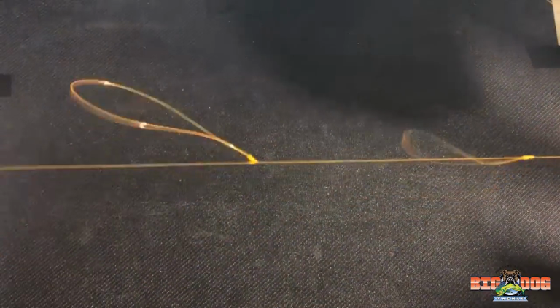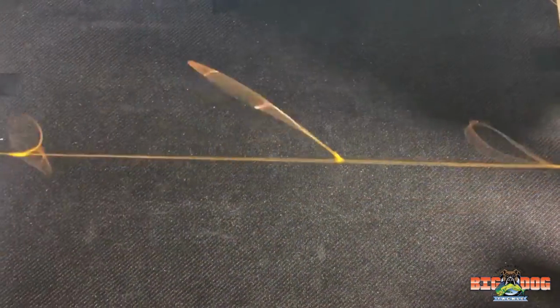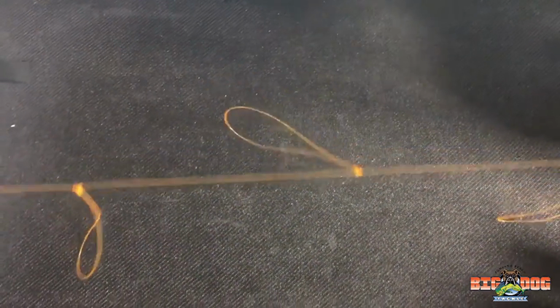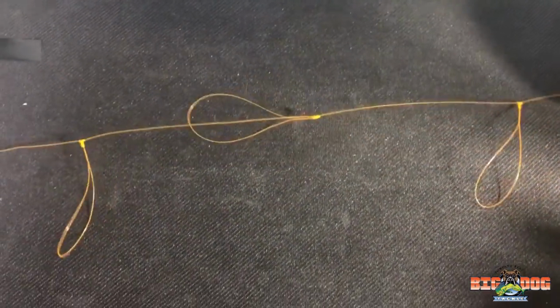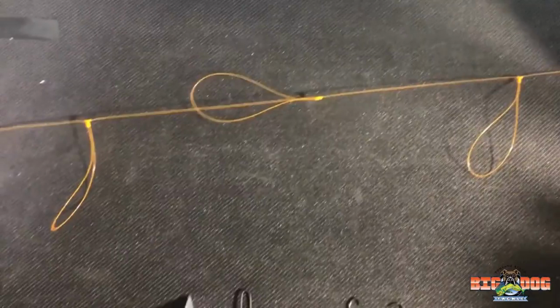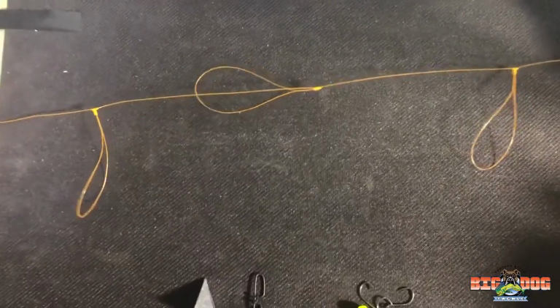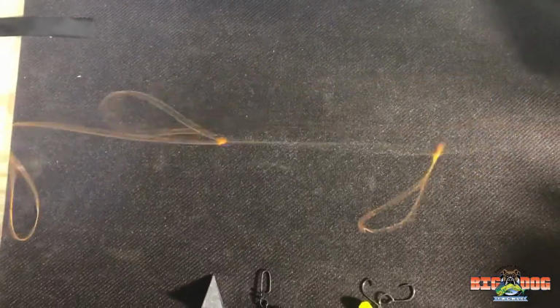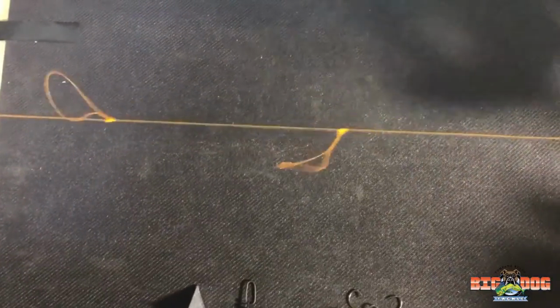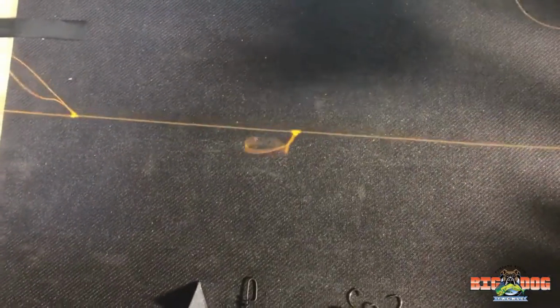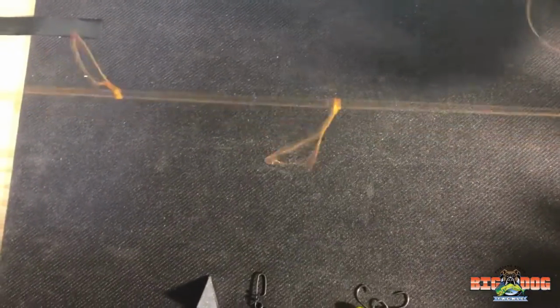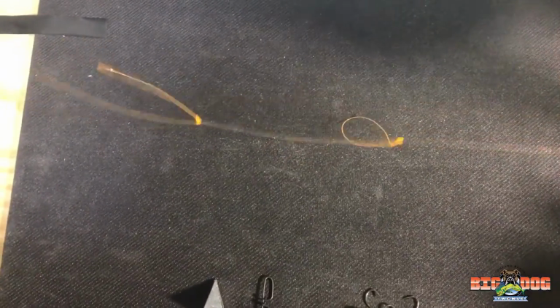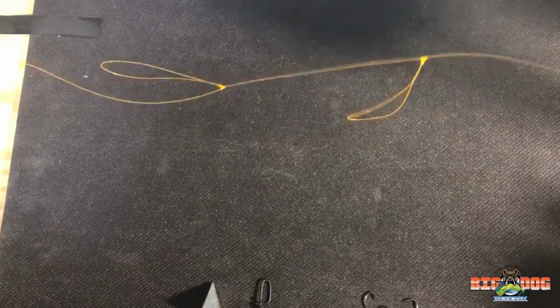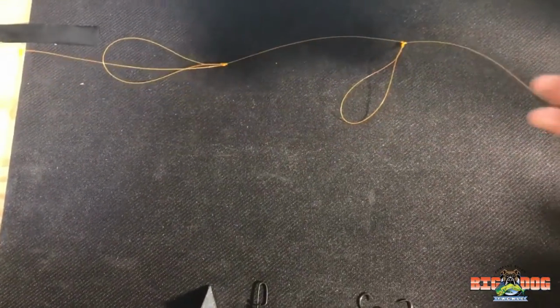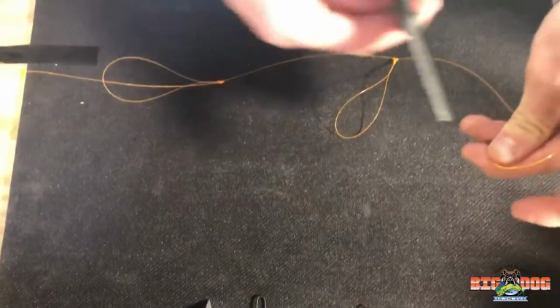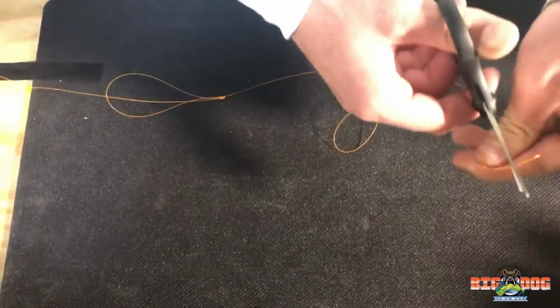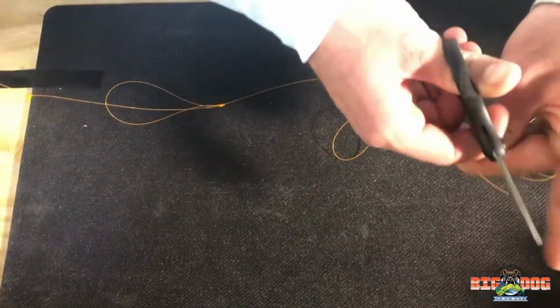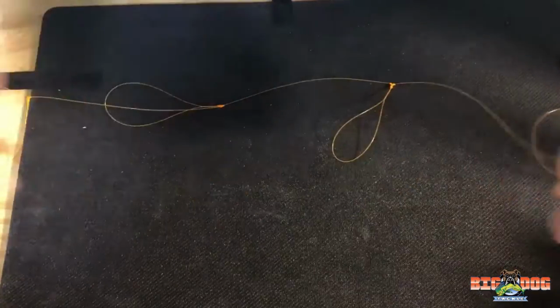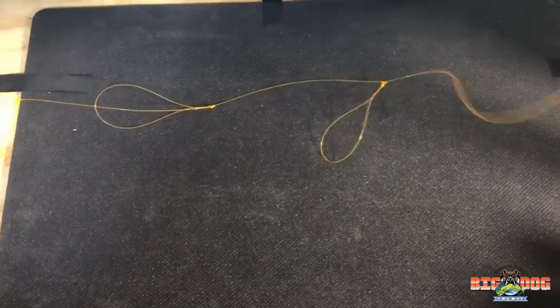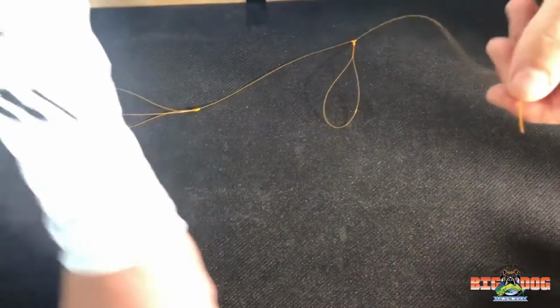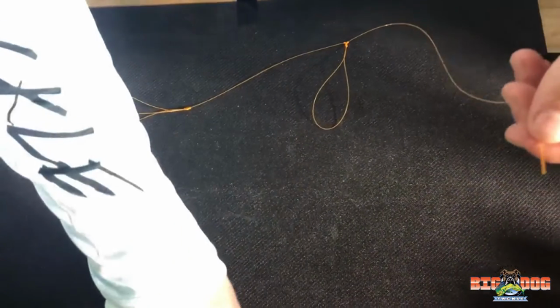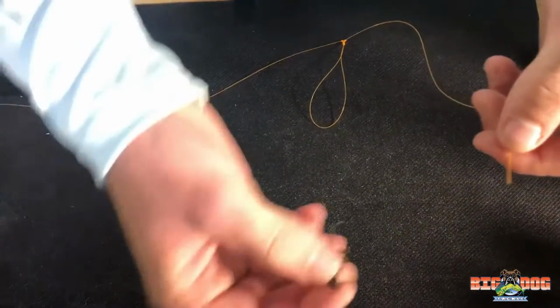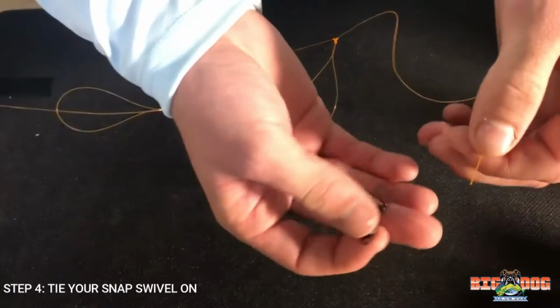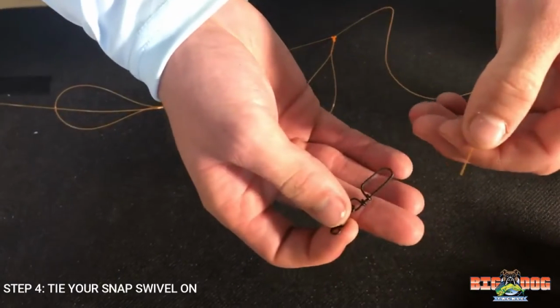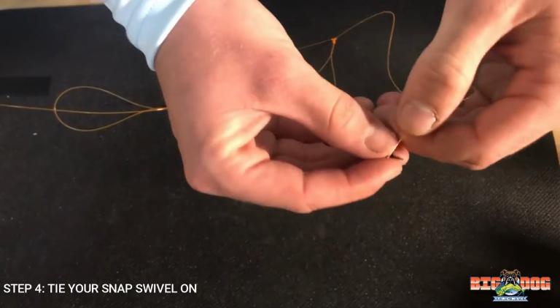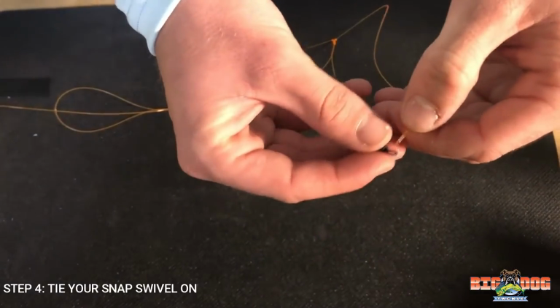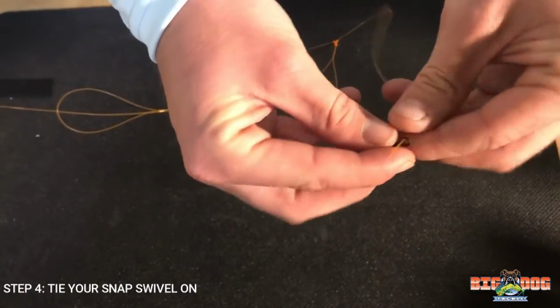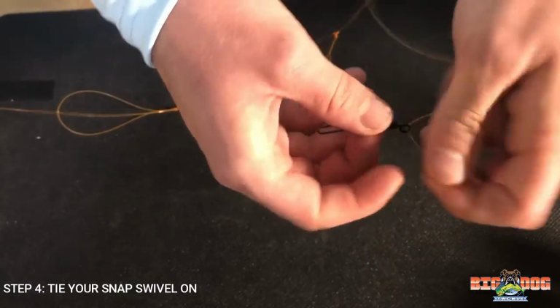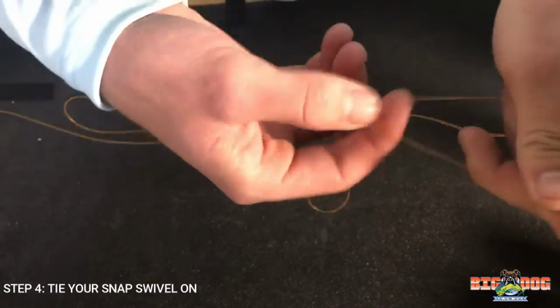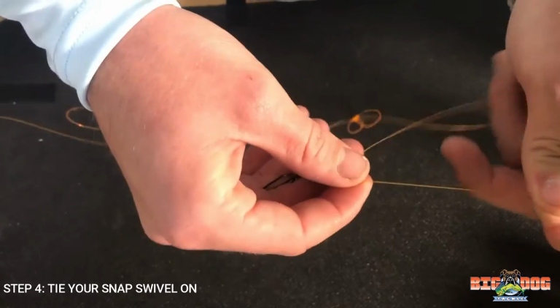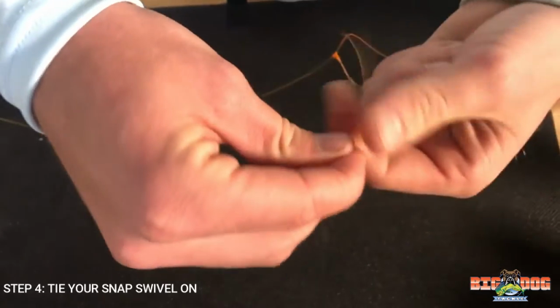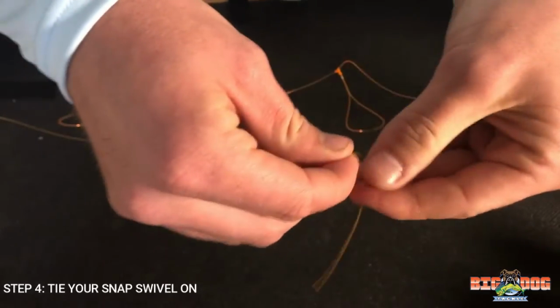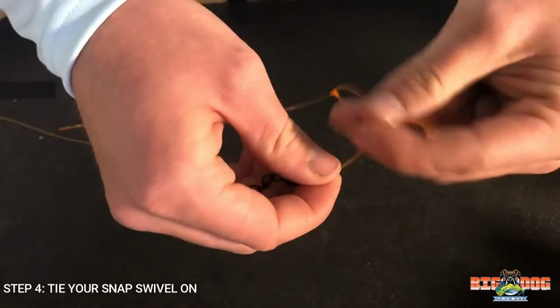Alright, now that we have our three loops, we're going to finish this by cutting the line and tying on a snap swivel, just your regular fisherman's knot.